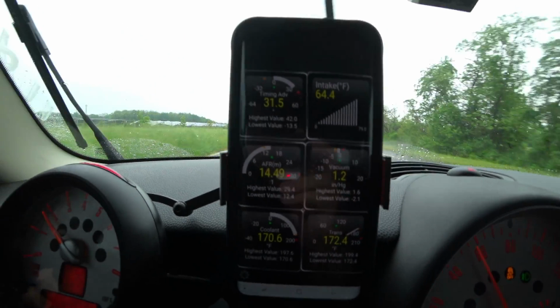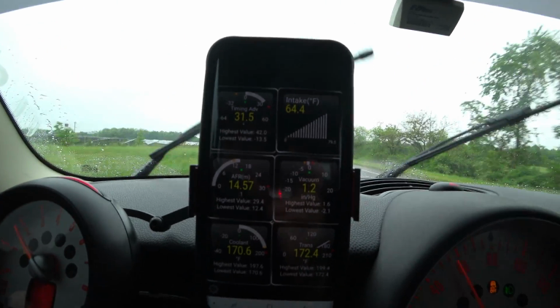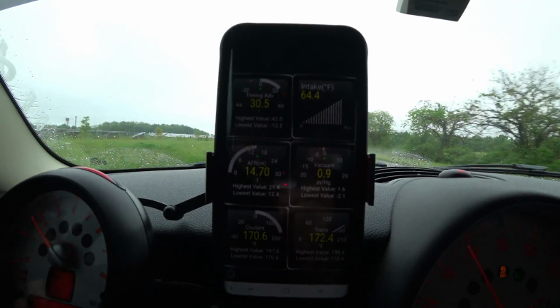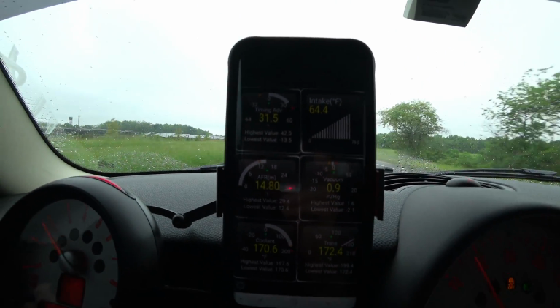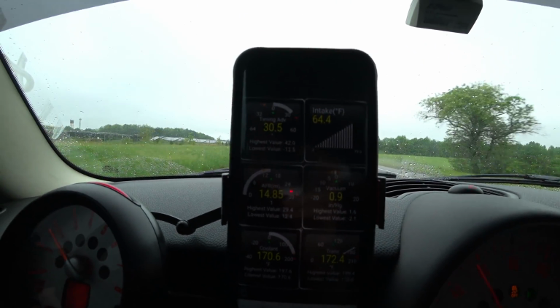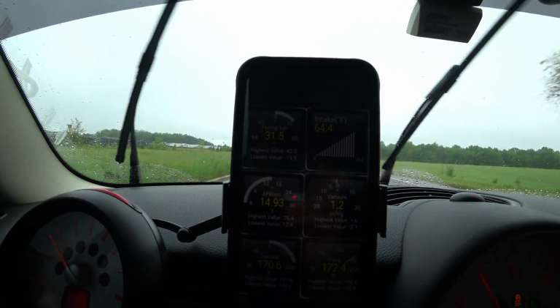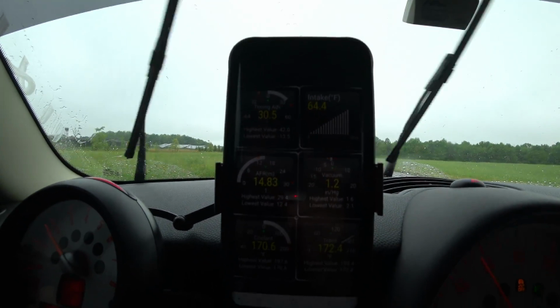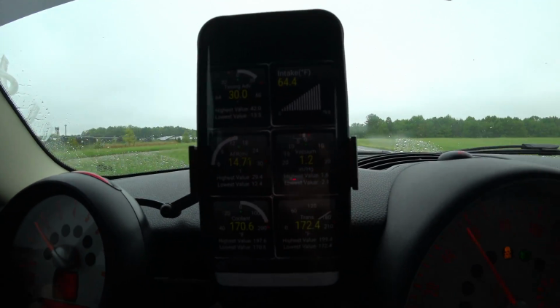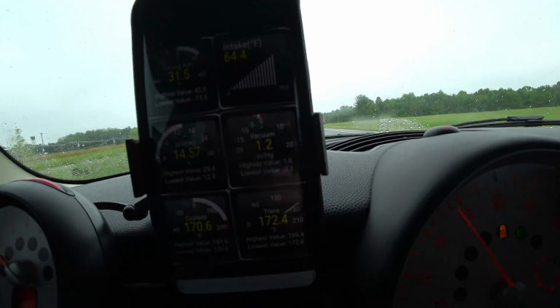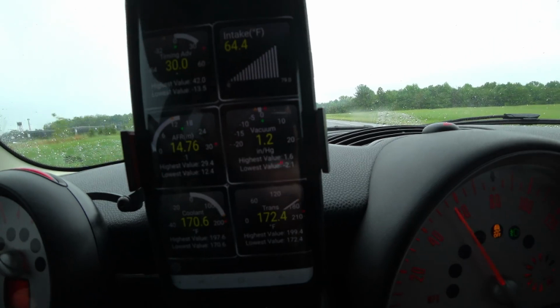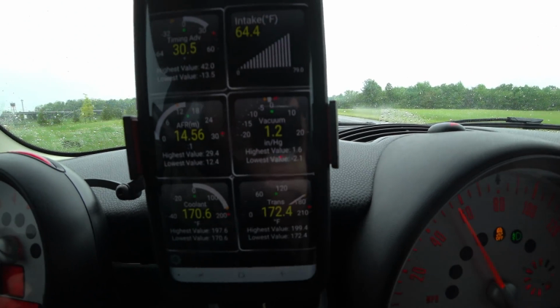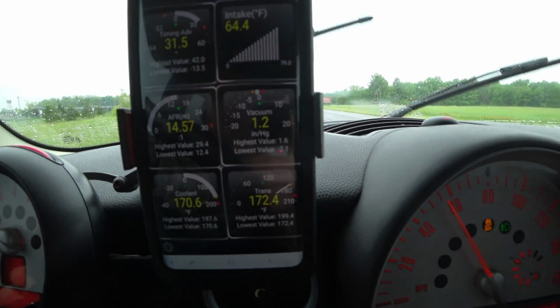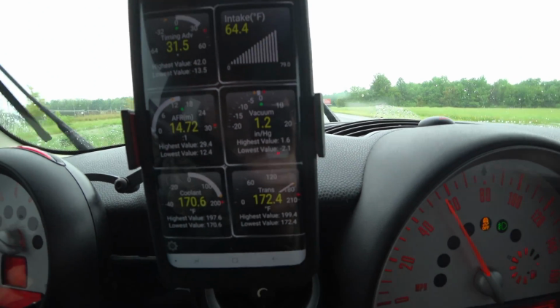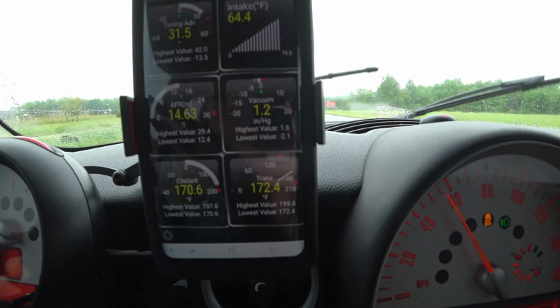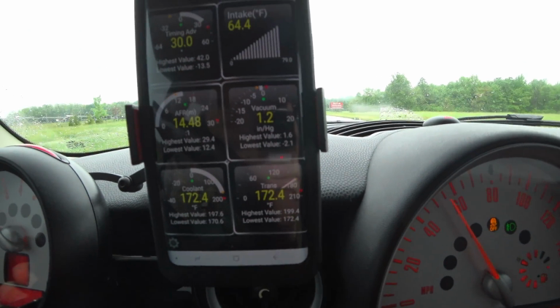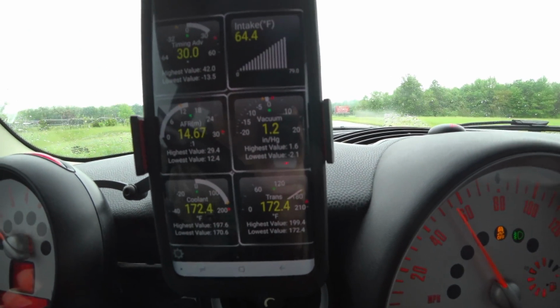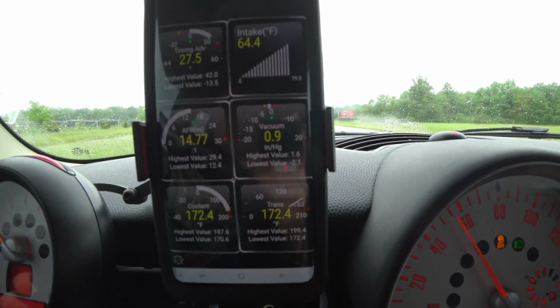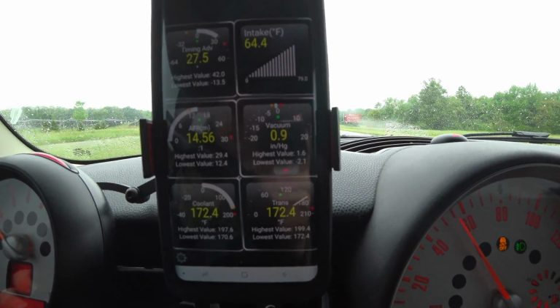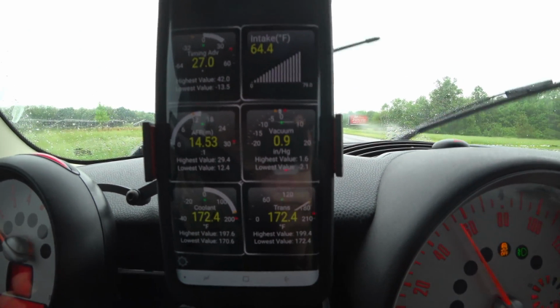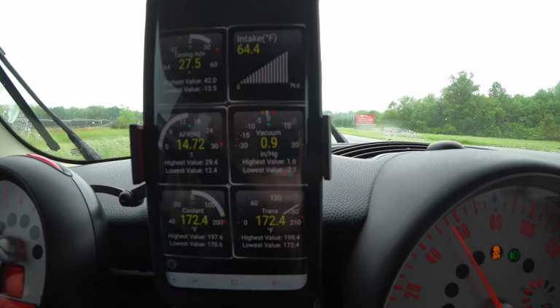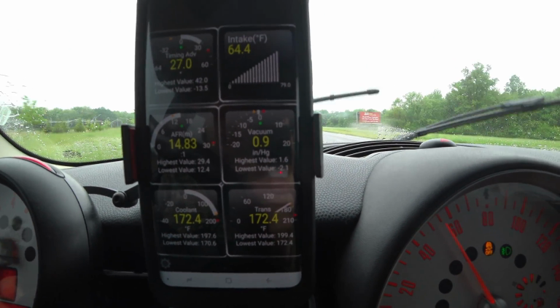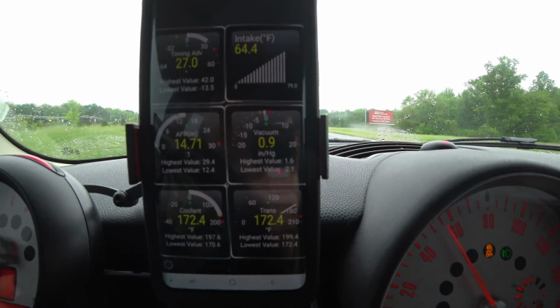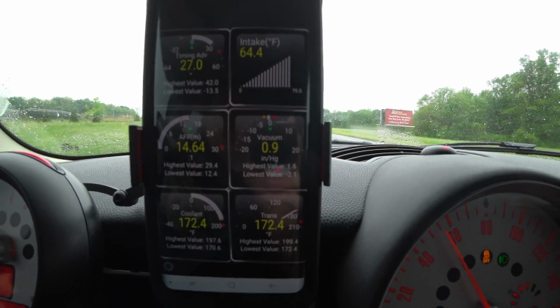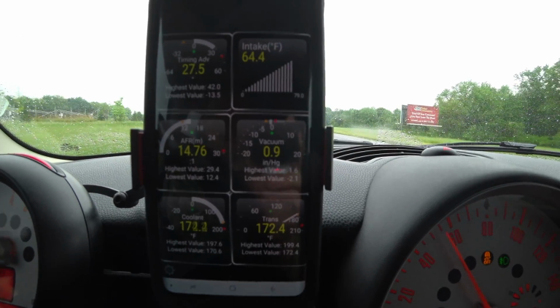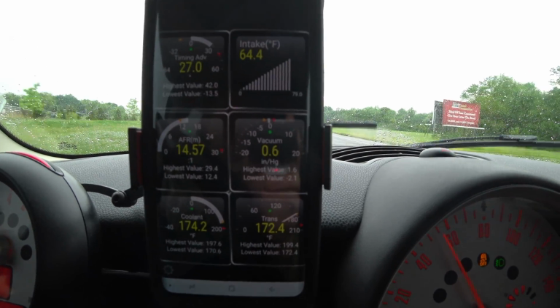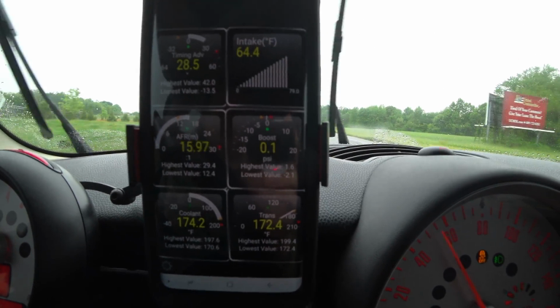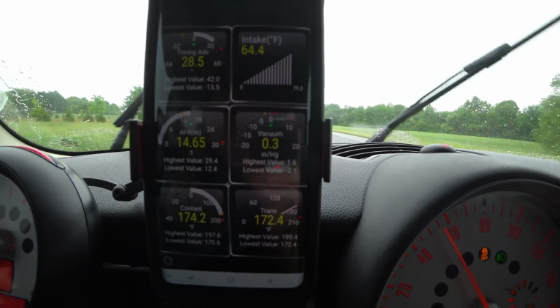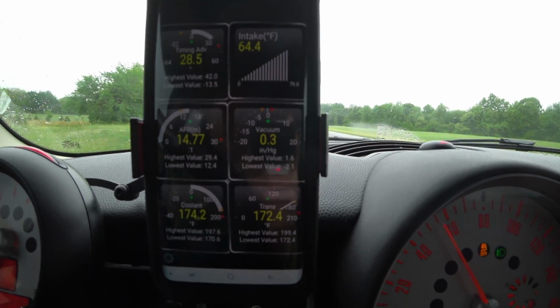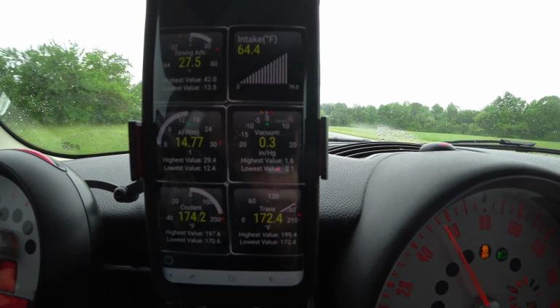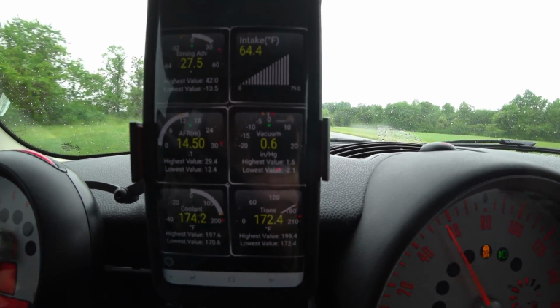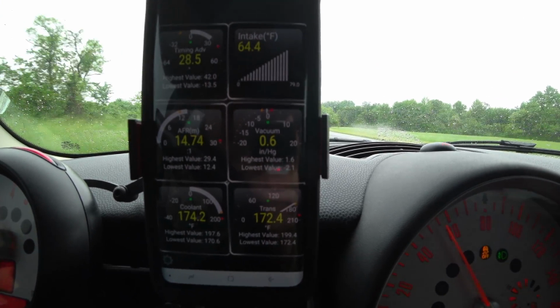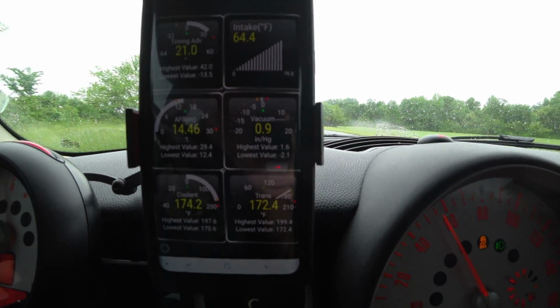All of these actually will log your highest and lowest values, and that's what I have mine doing here. So you can see my max boost since I've had this running right now is 1.6. I'm going to go ahead and take it to third gear and open it up and you guys can see how this works exactly.